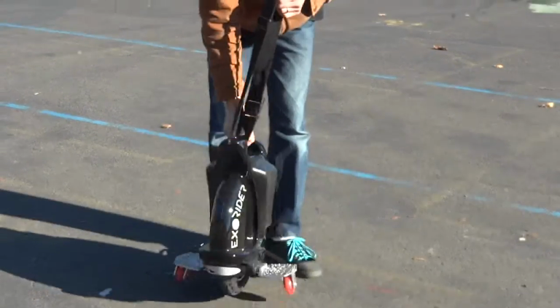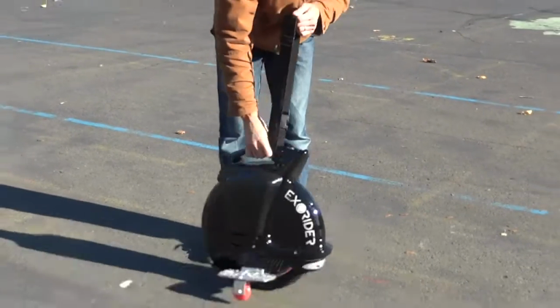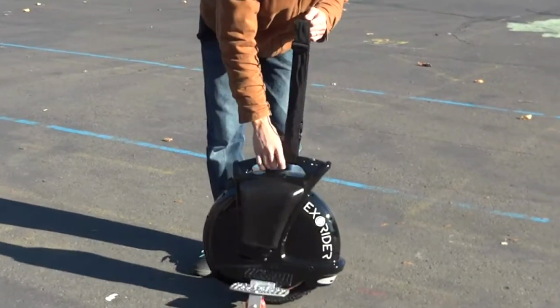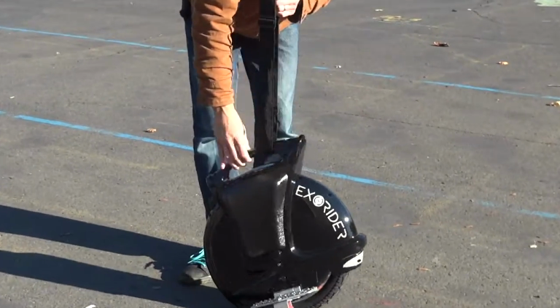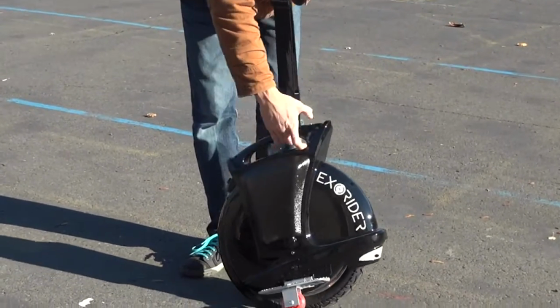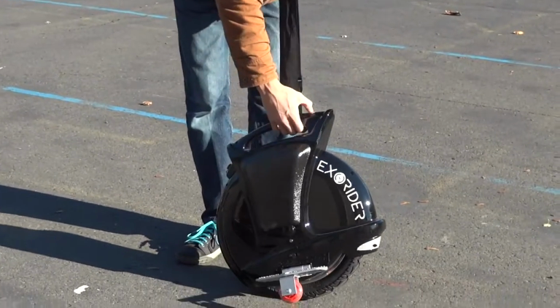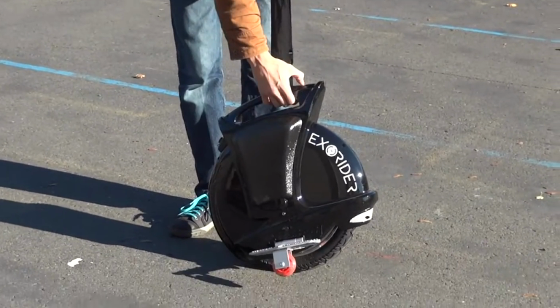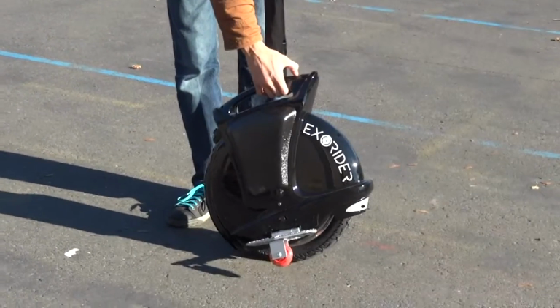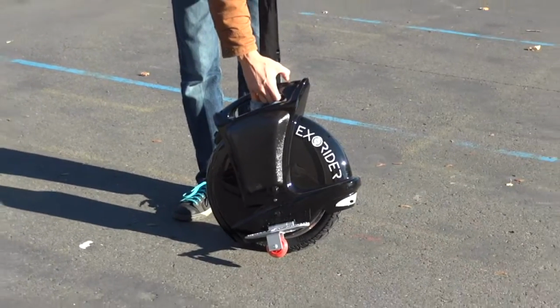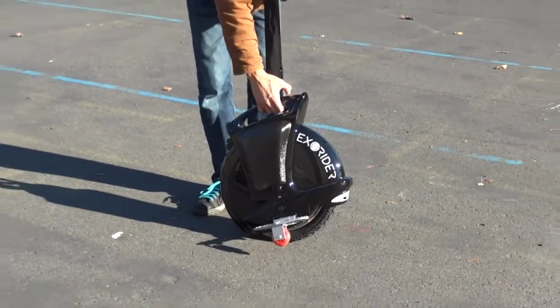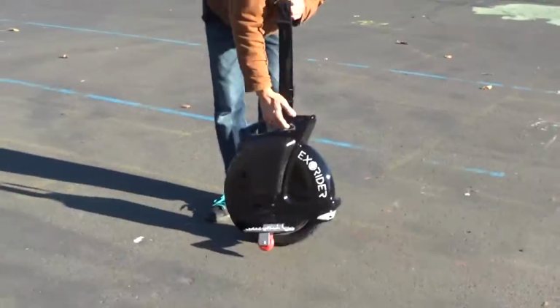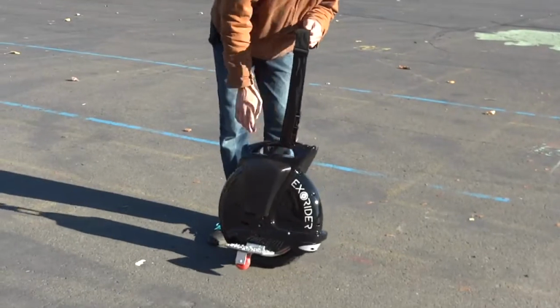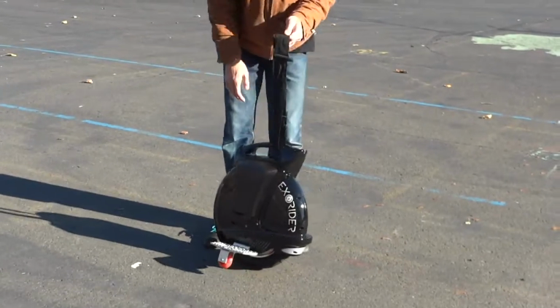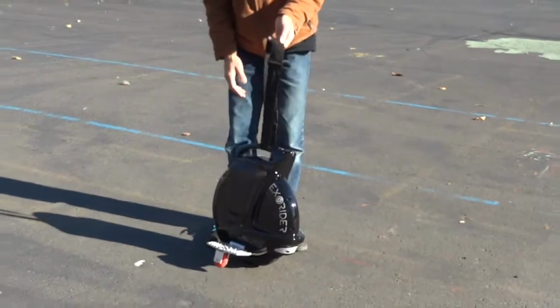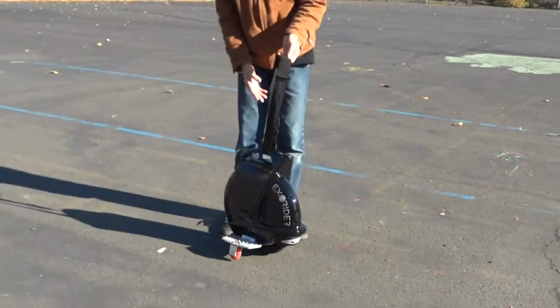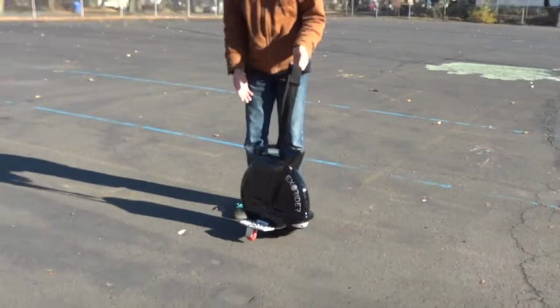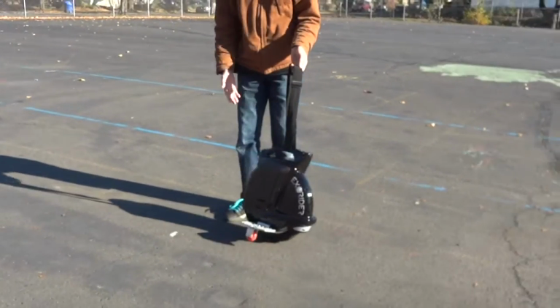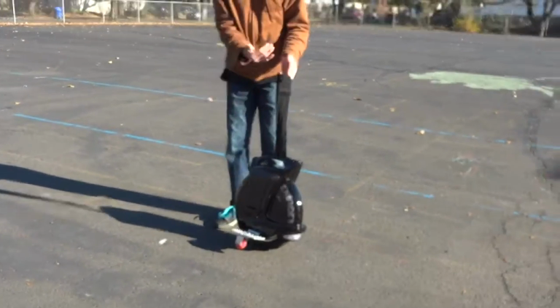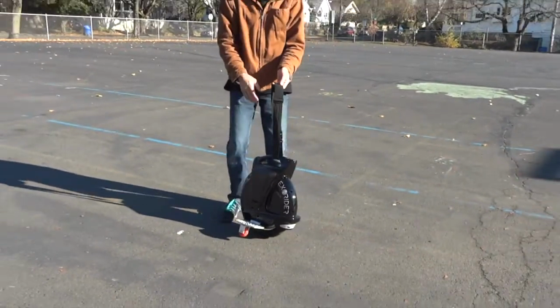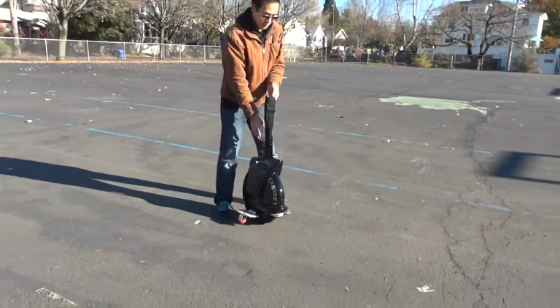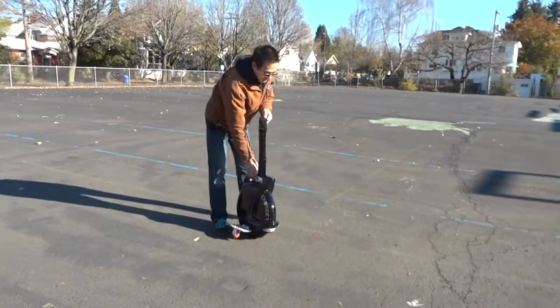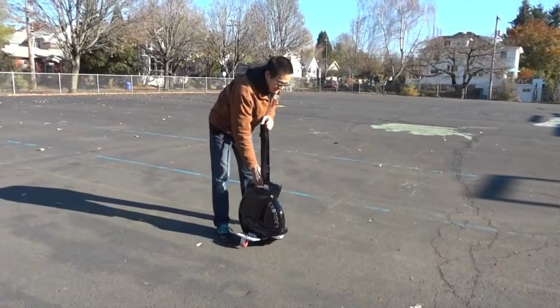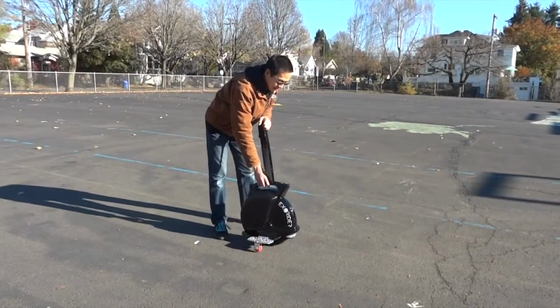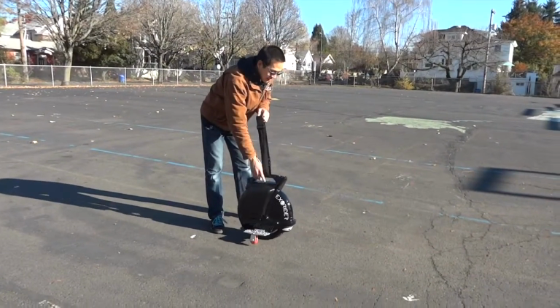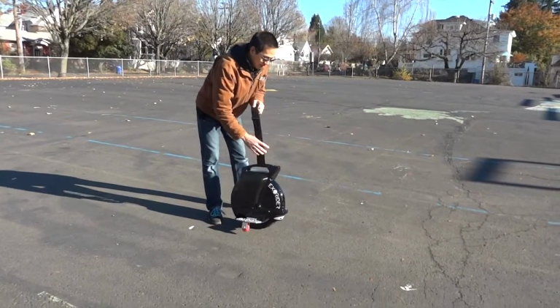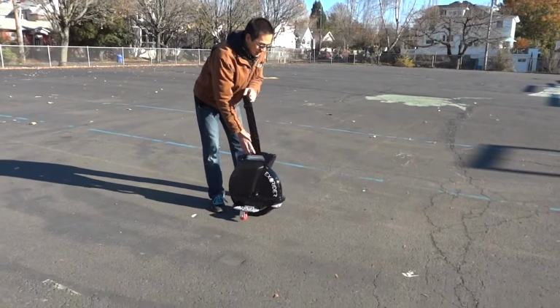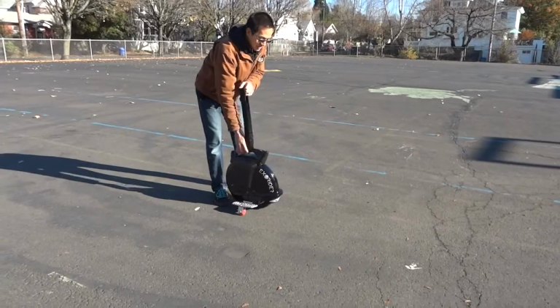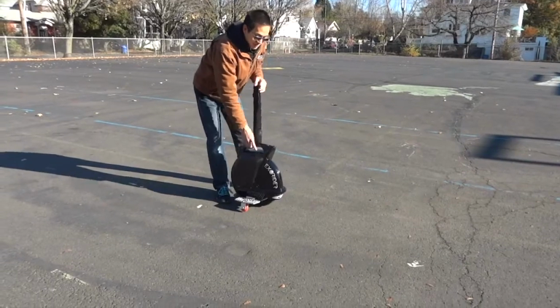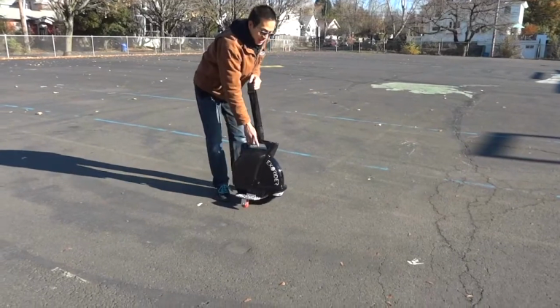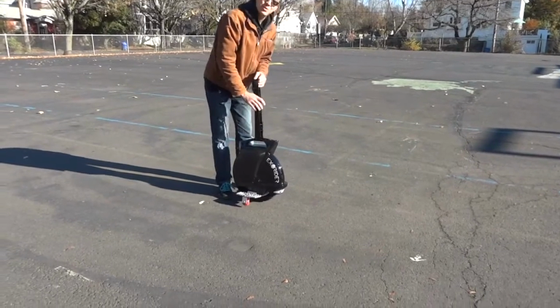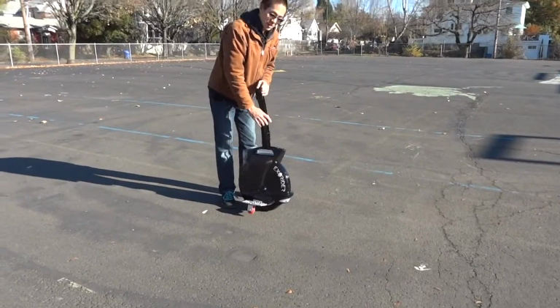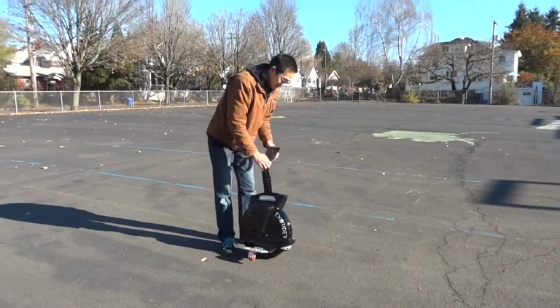So when you power it up, it automatically balances forward and back. However, it does not balance left and right, which is why I have the training wheels.